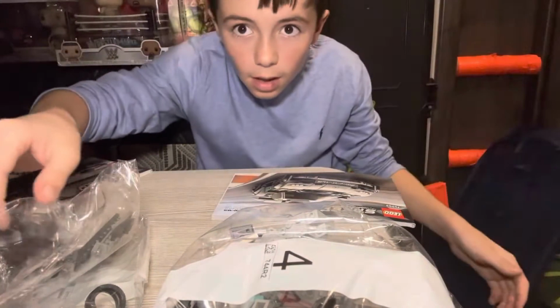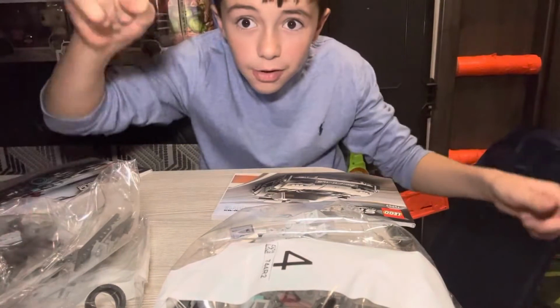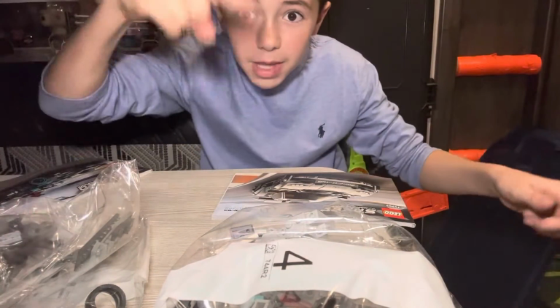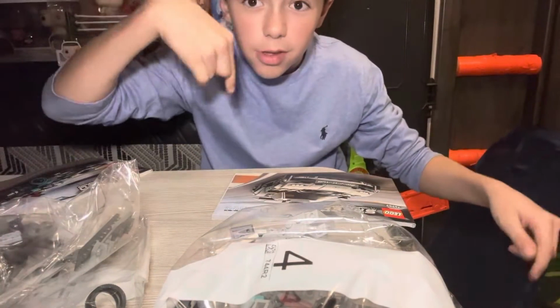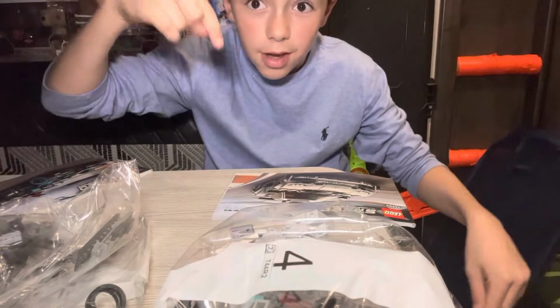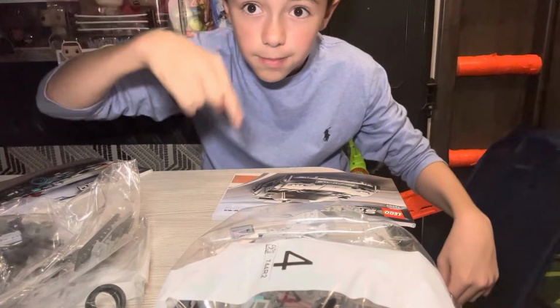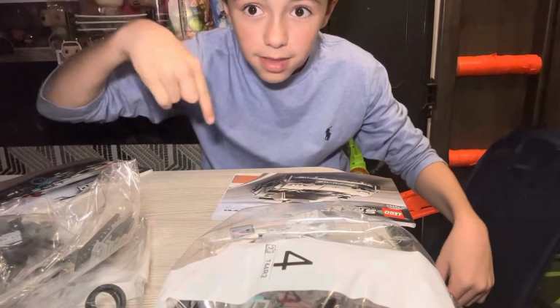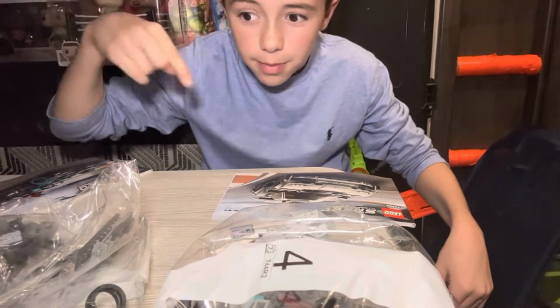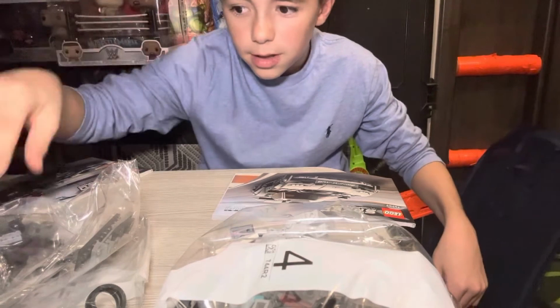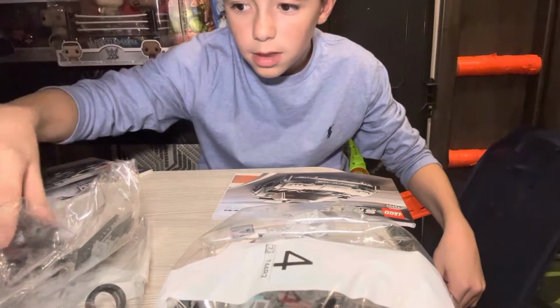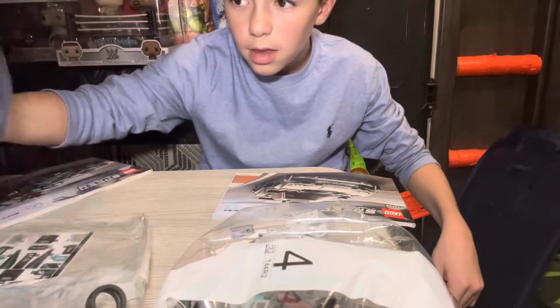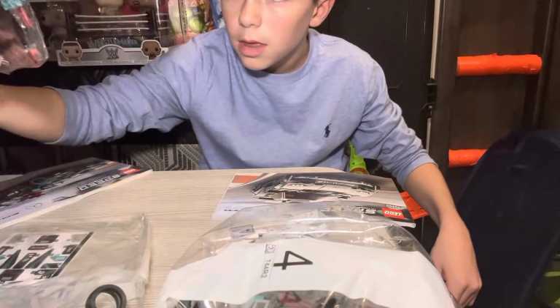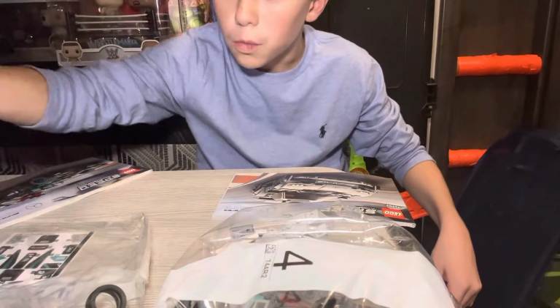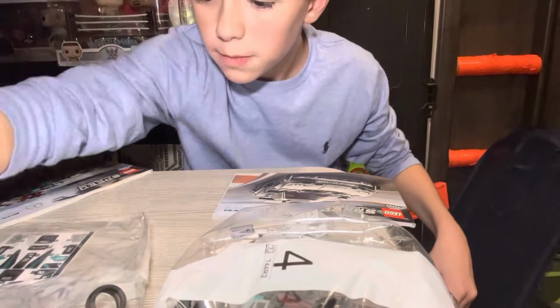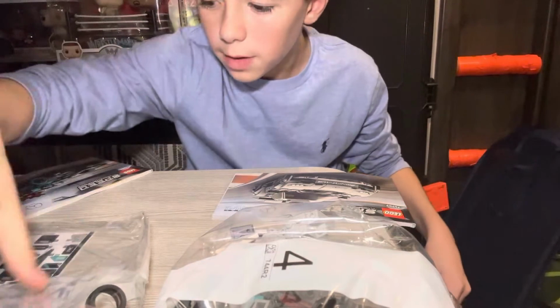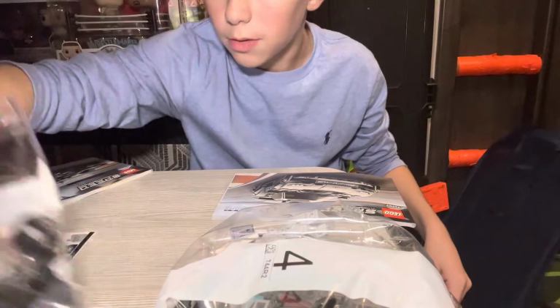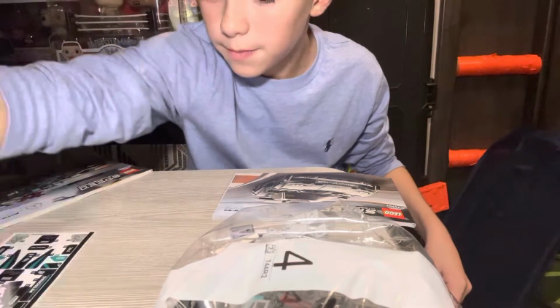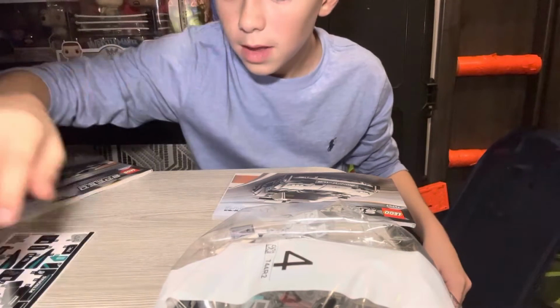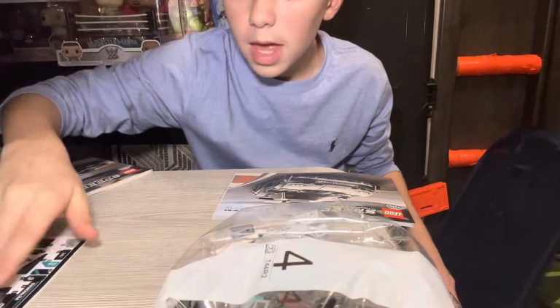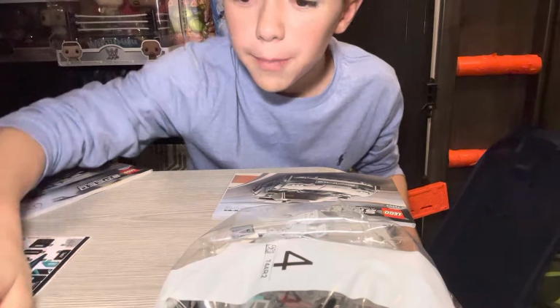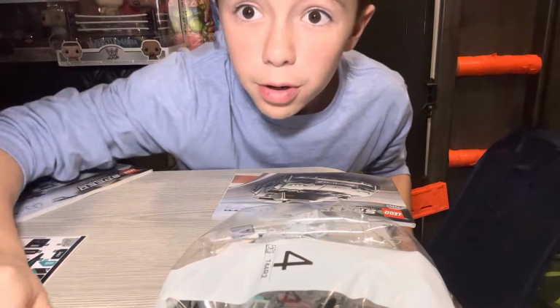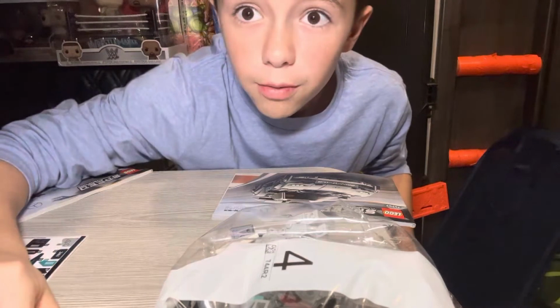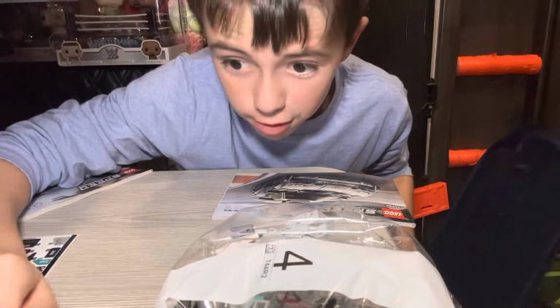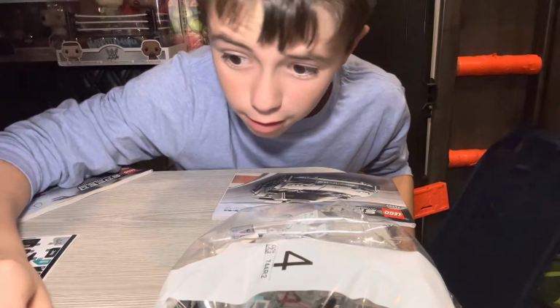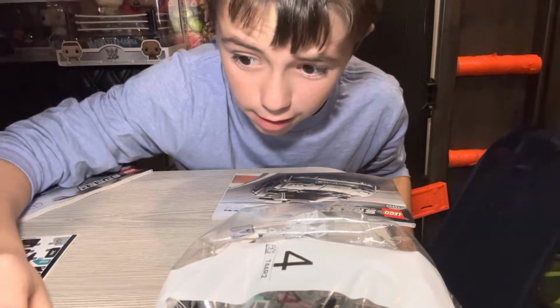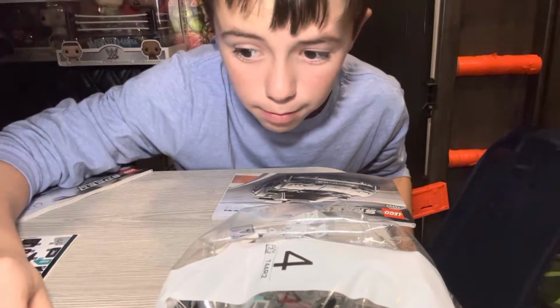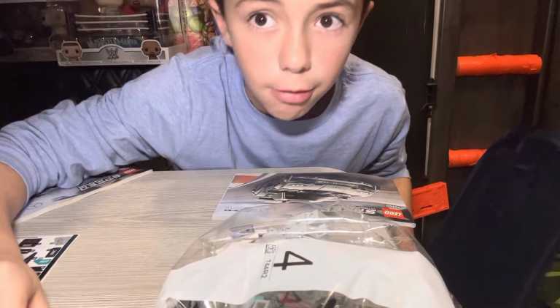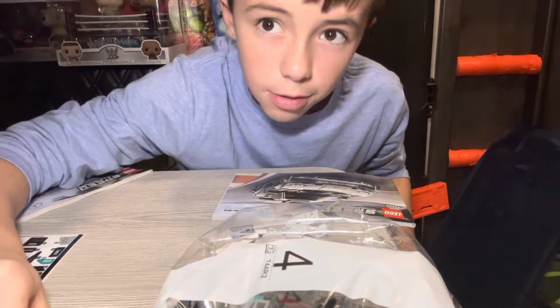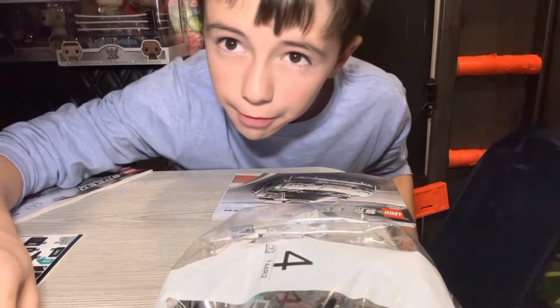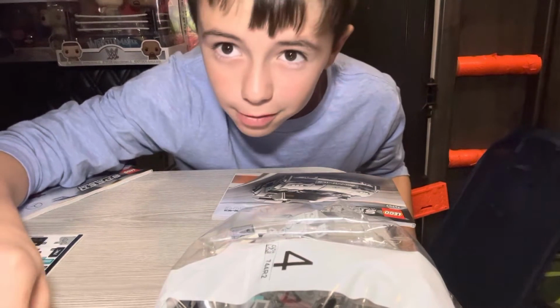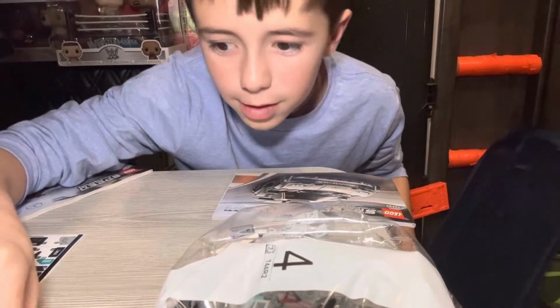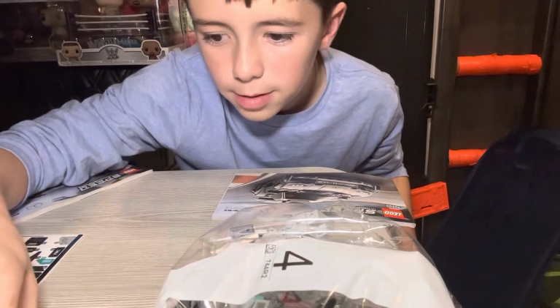I made those so that you guys can see me building it. It might be boring though. If it's boring then you can just skip the video because I don't really care.